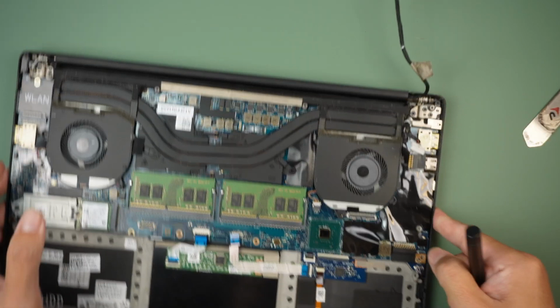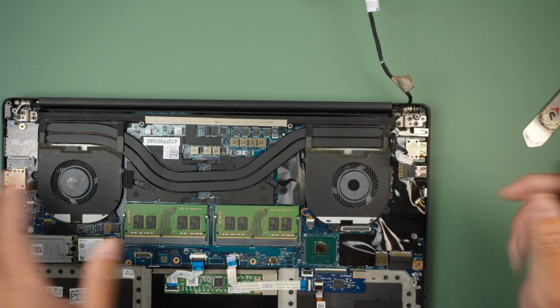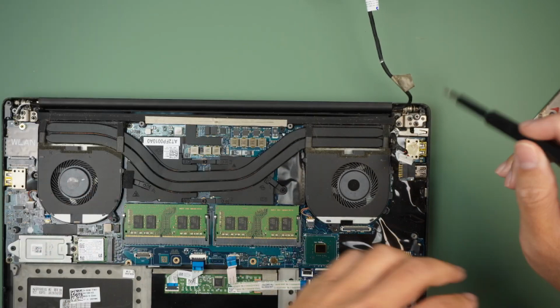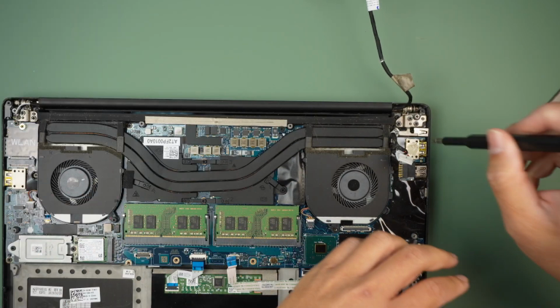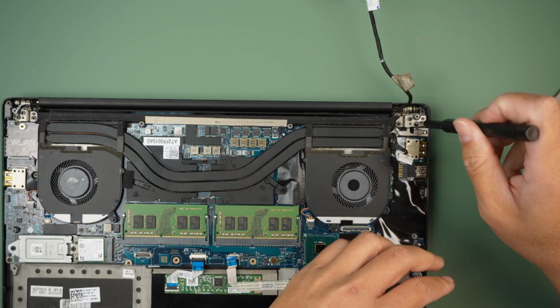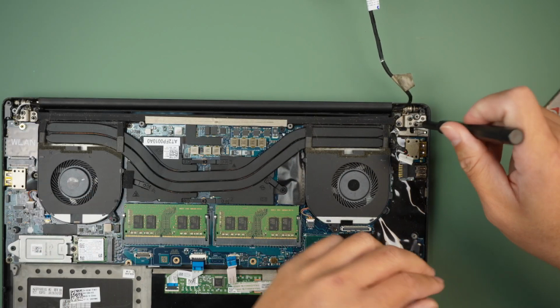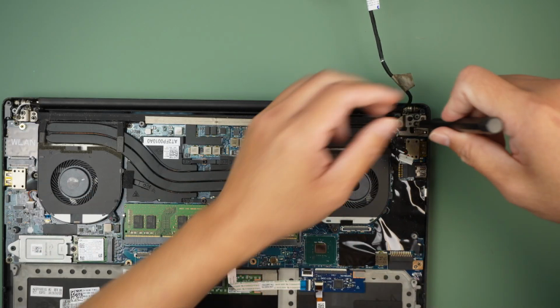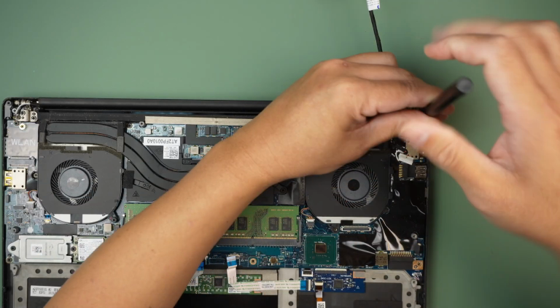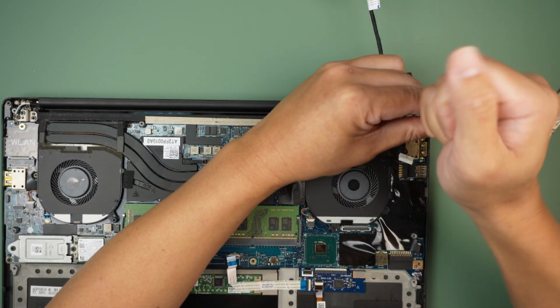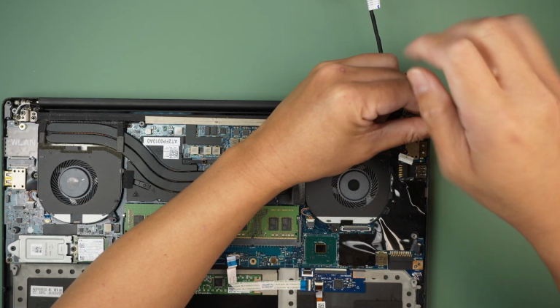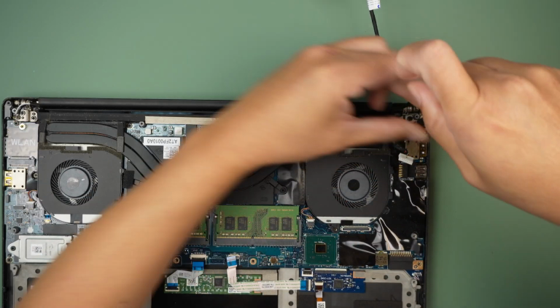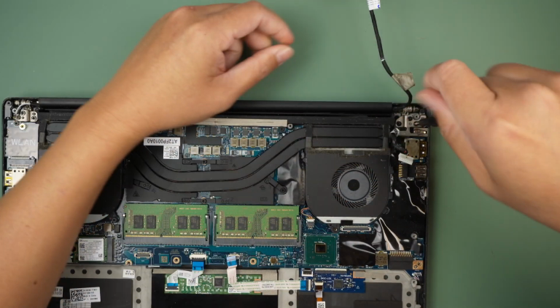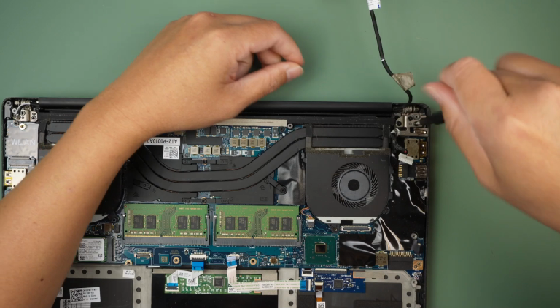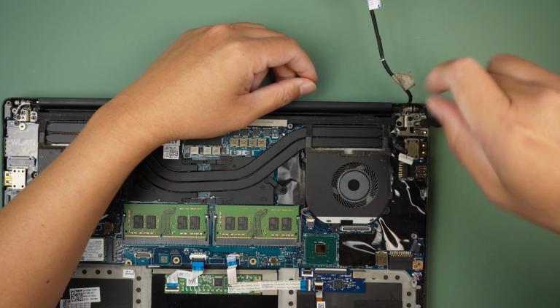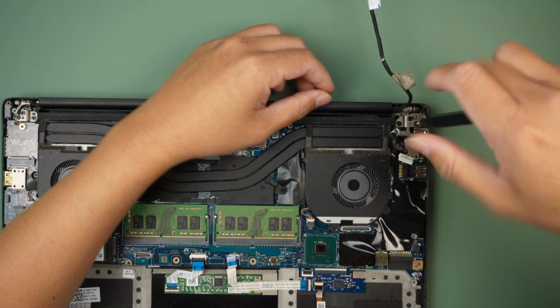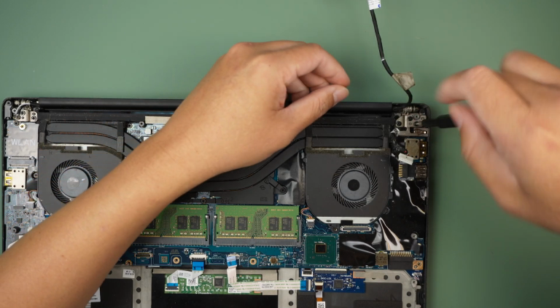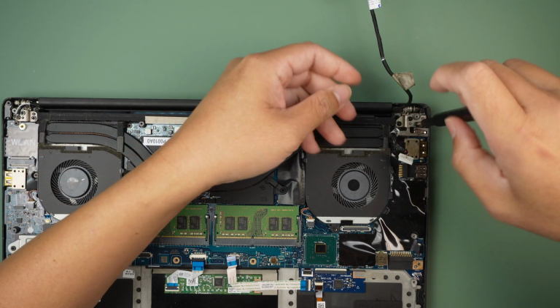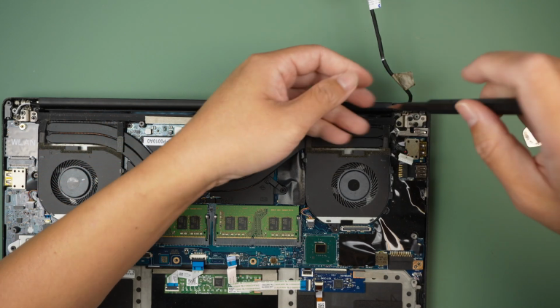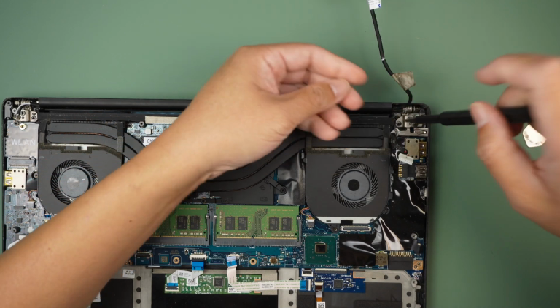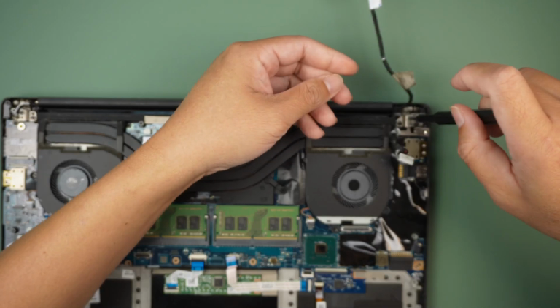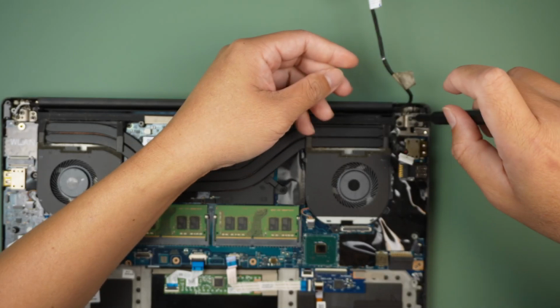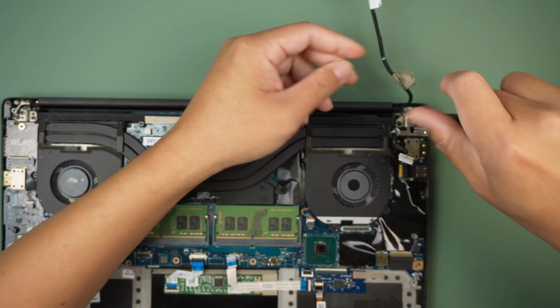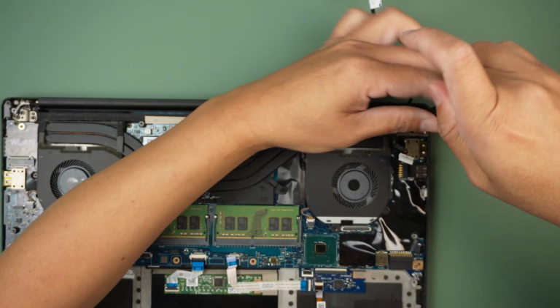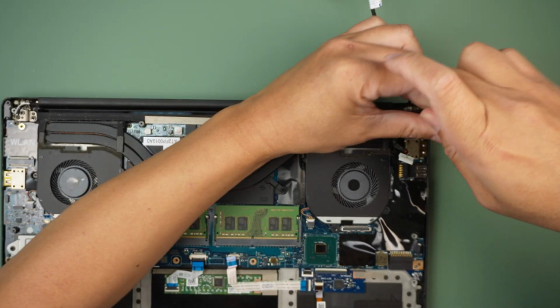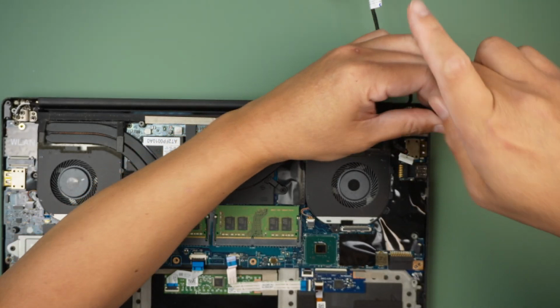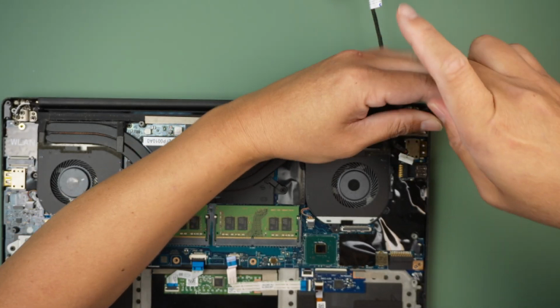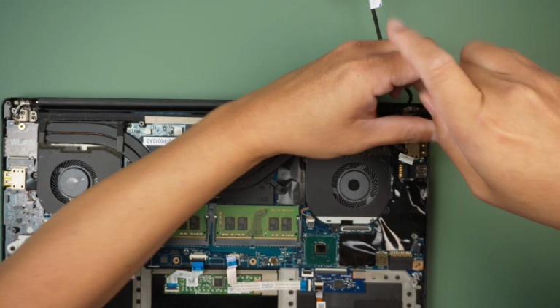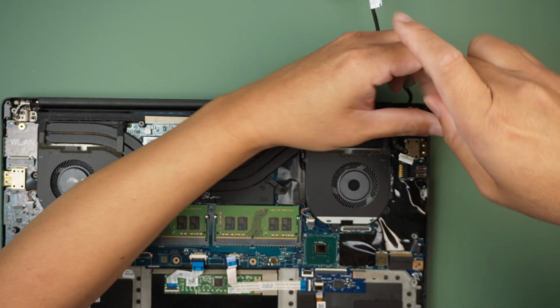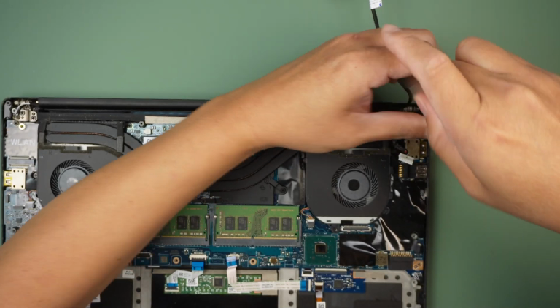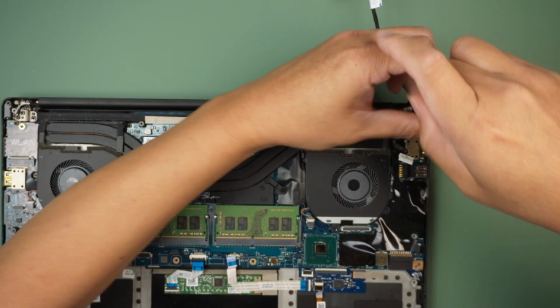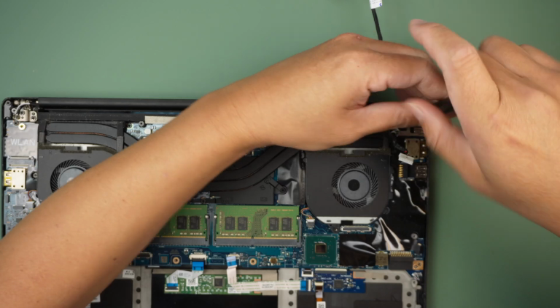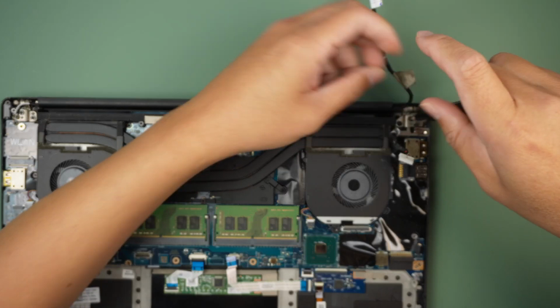Let's remove the screen. There are three screws holding it down on the right side hinge and three screws on the left side hinge.